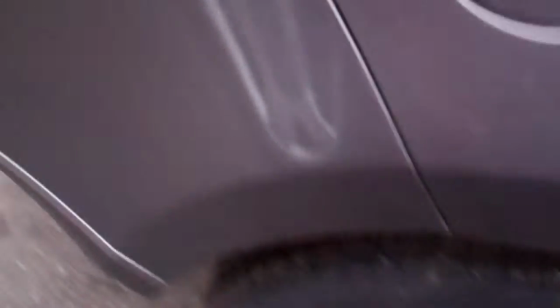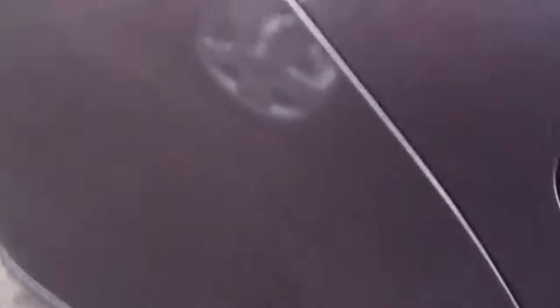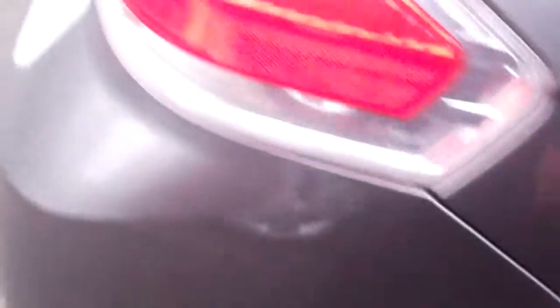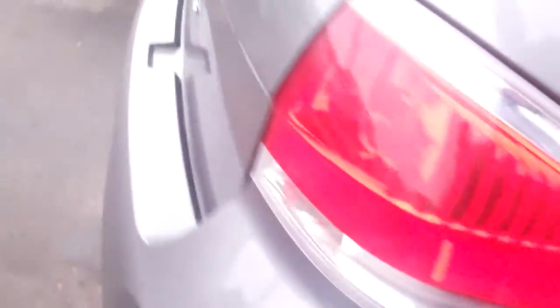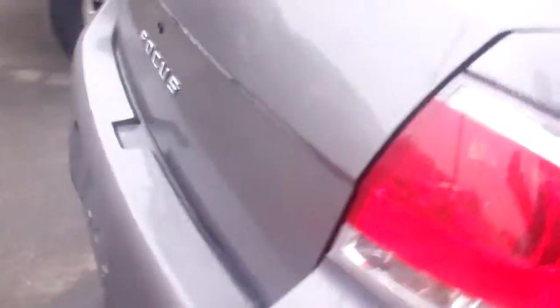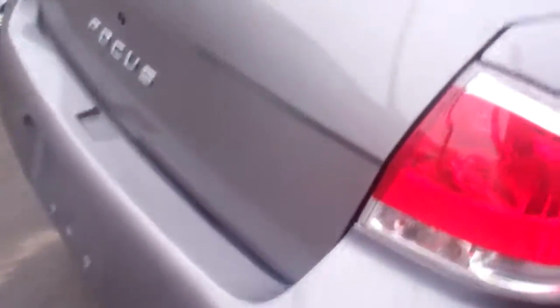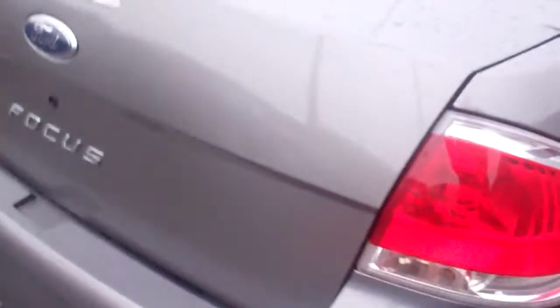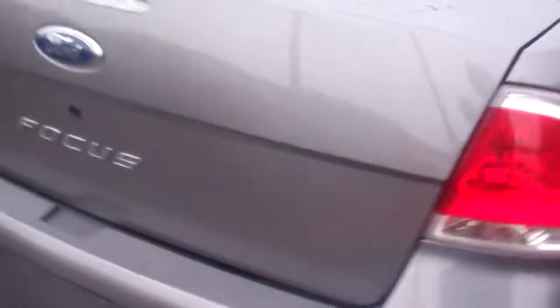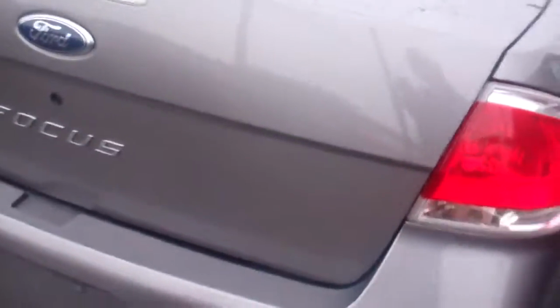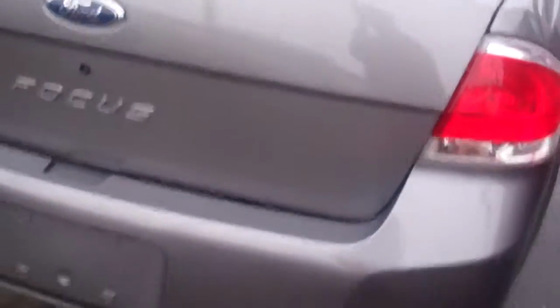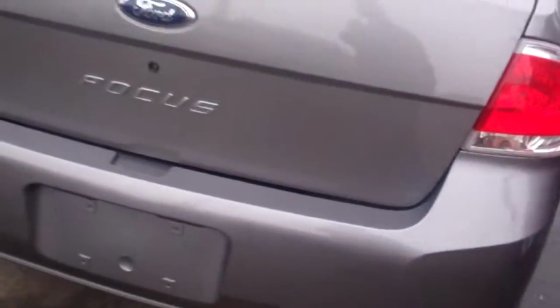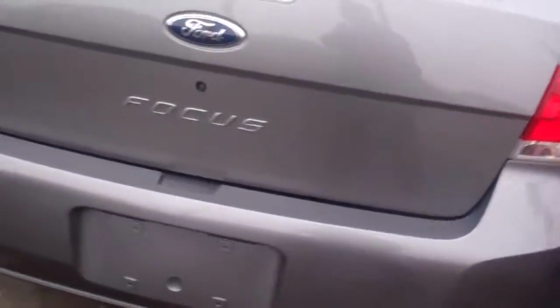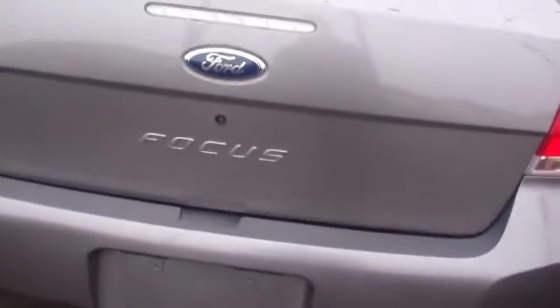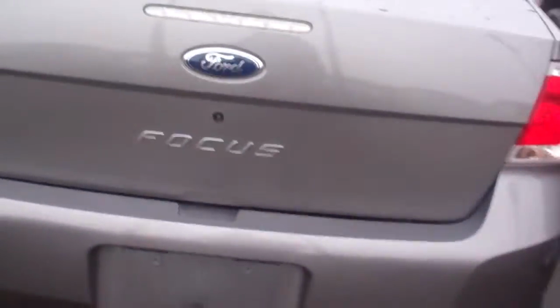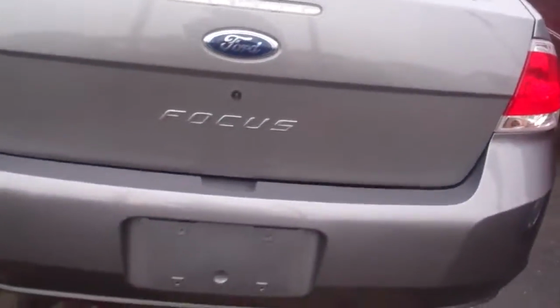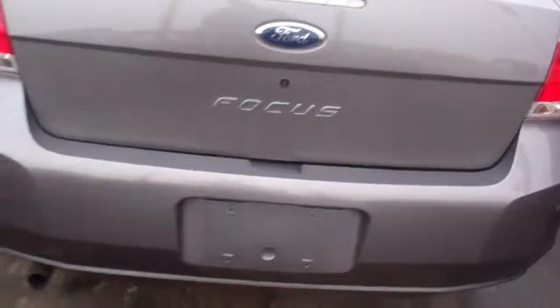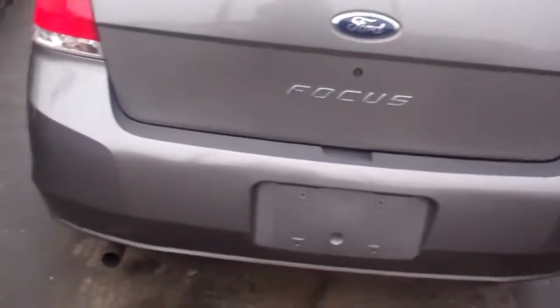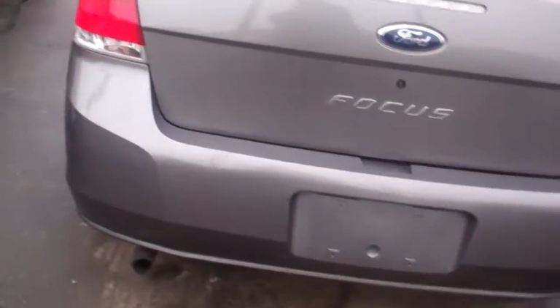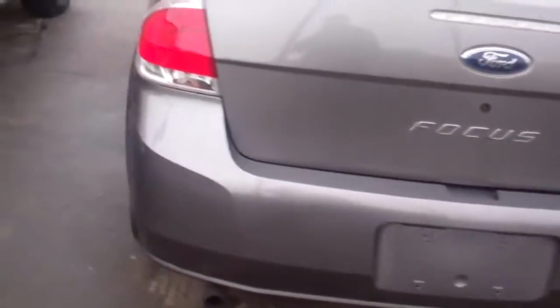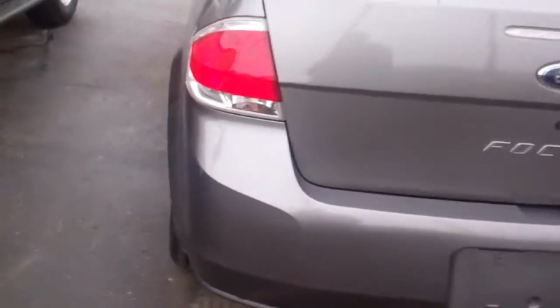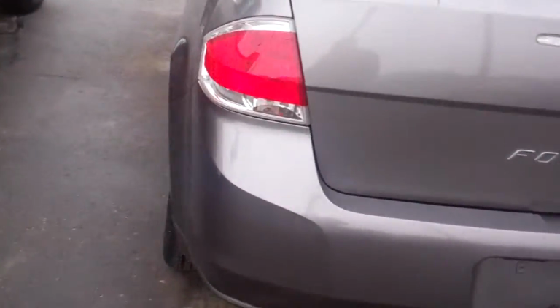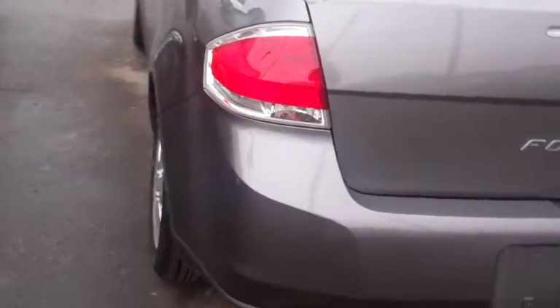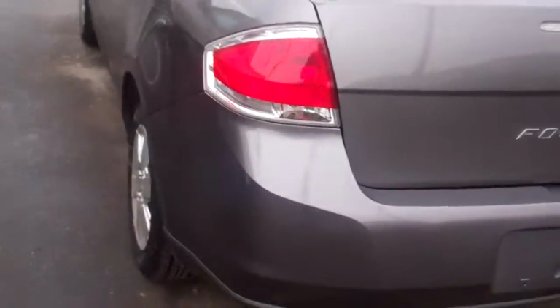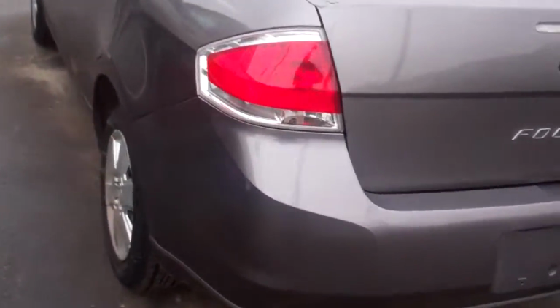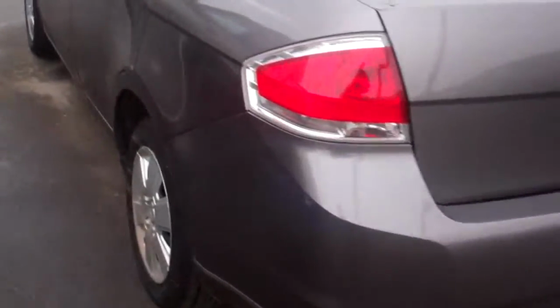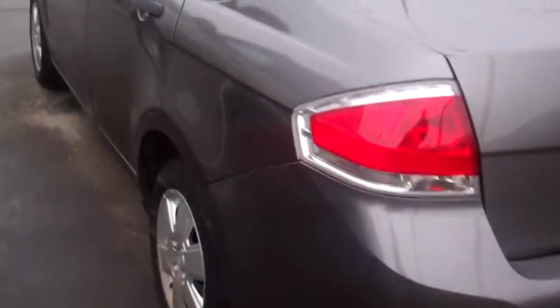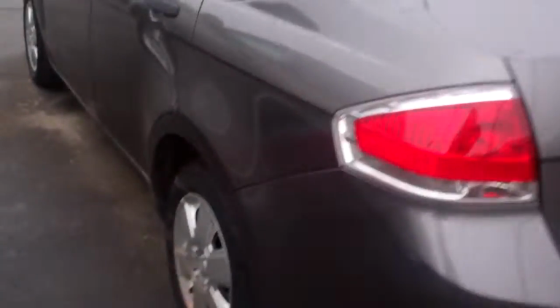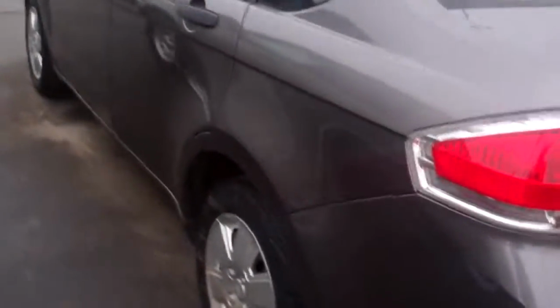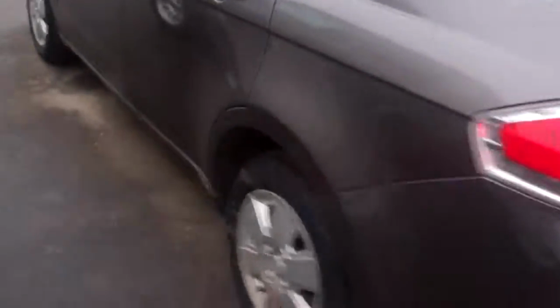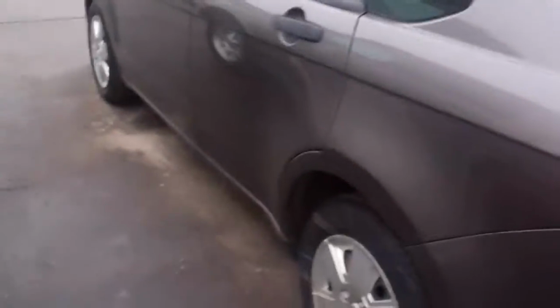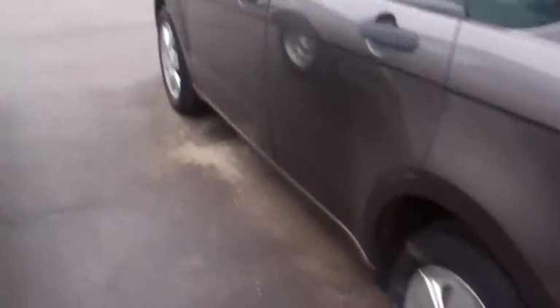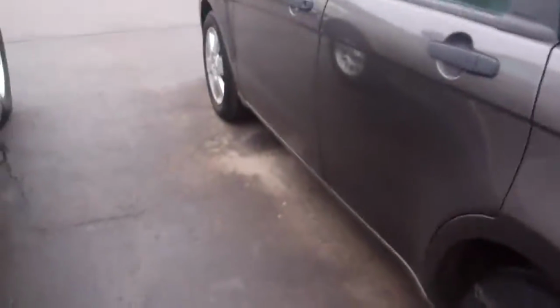Great tread on the tires. We put all of our vehicles through a multi-point safety inspection done by a Ford certified mechanic, to make sure the car is going to run properly for you and hopefully for a long, long time.